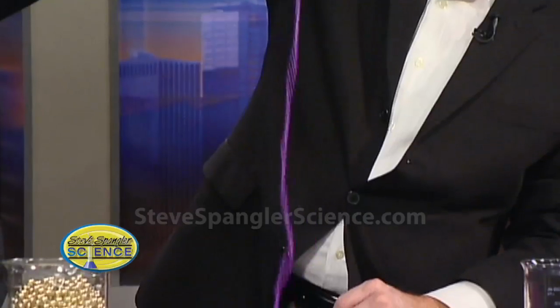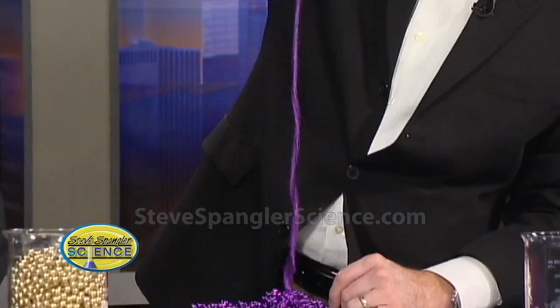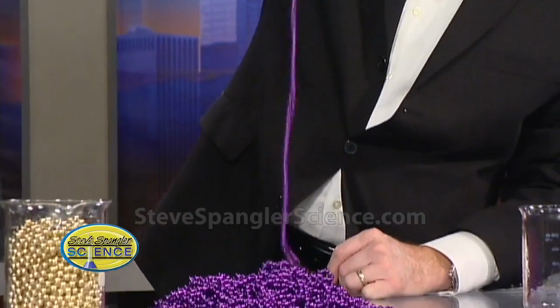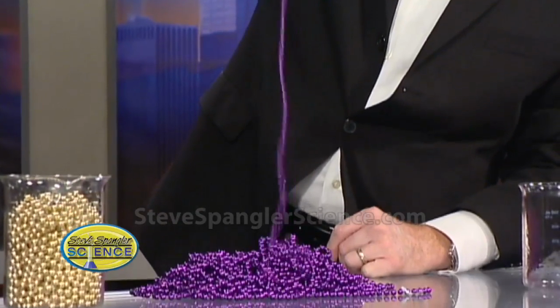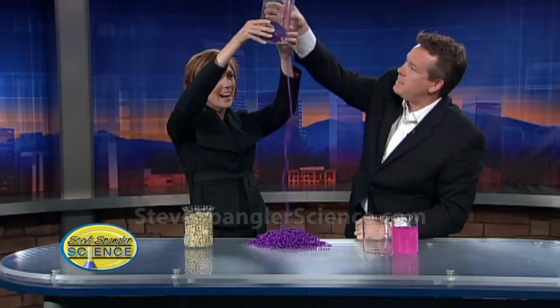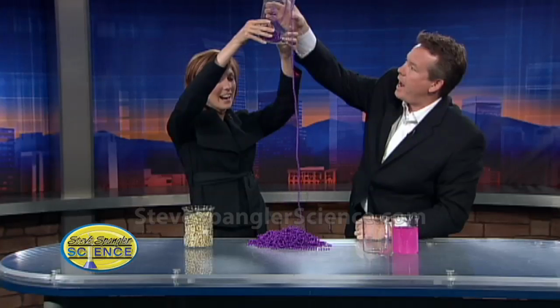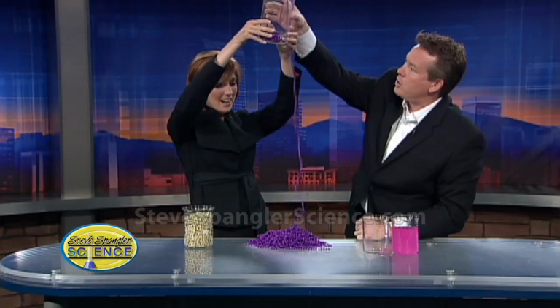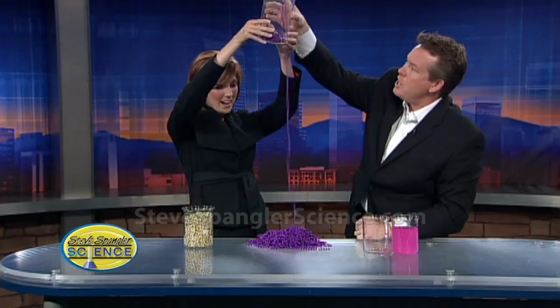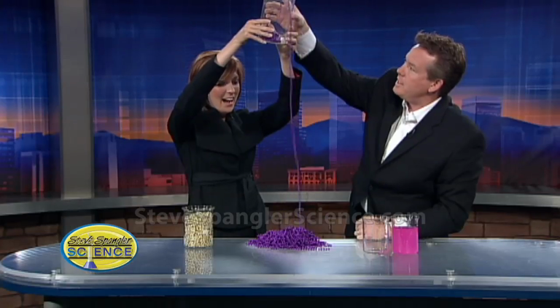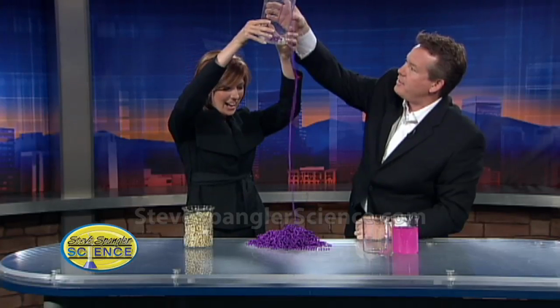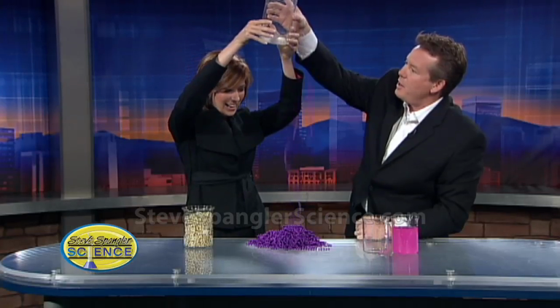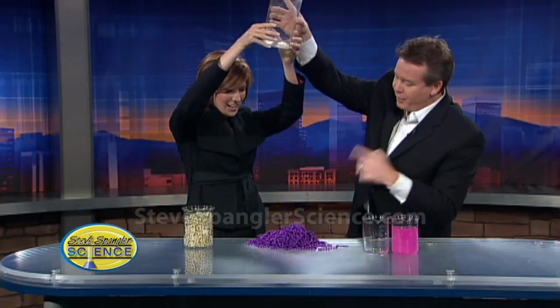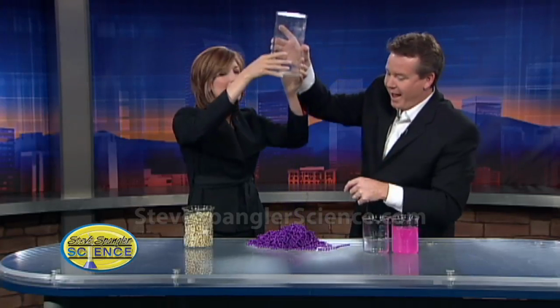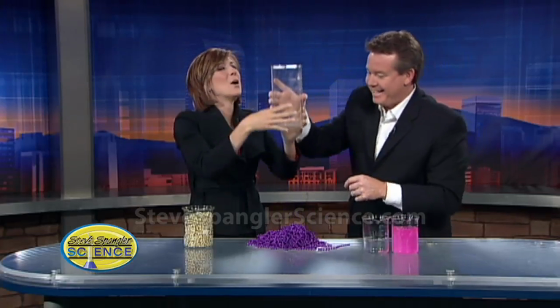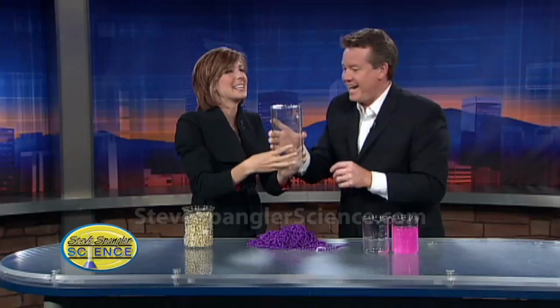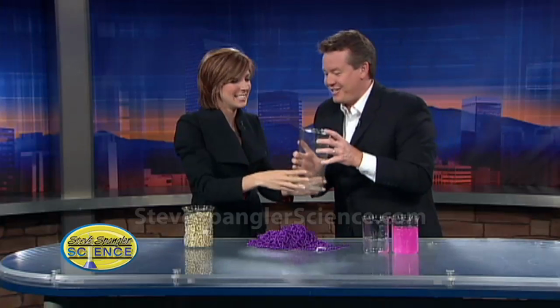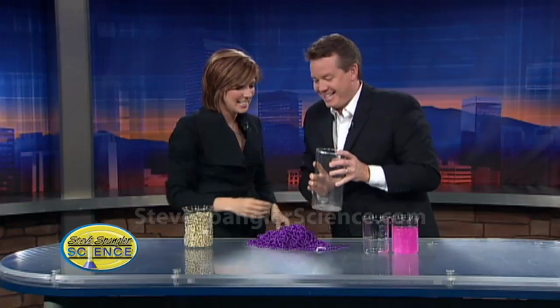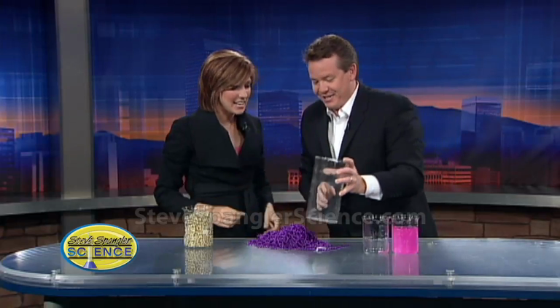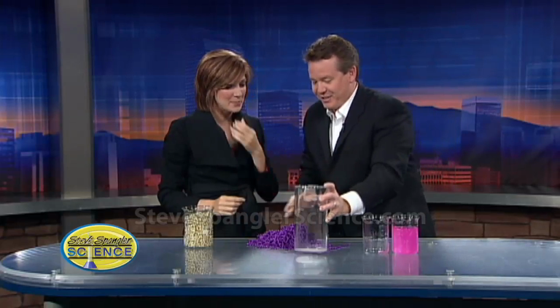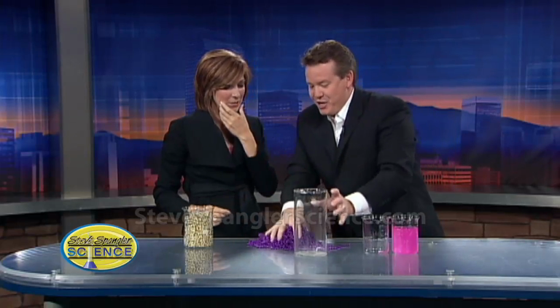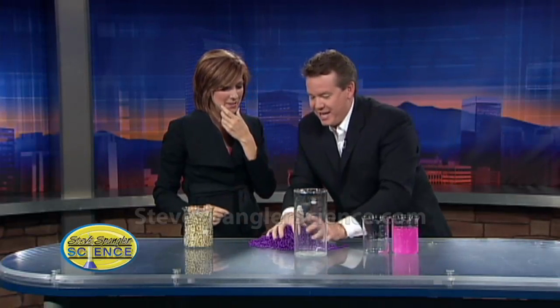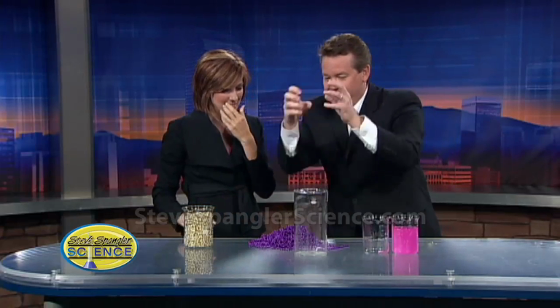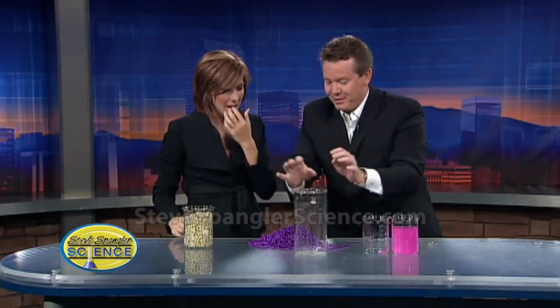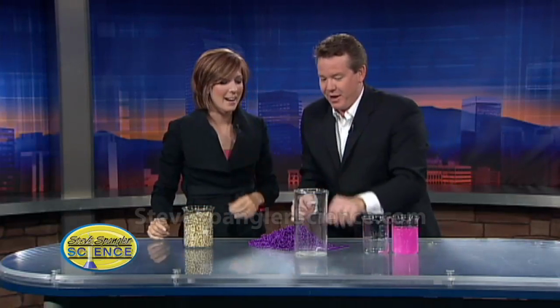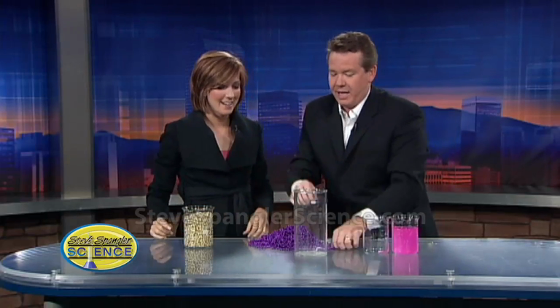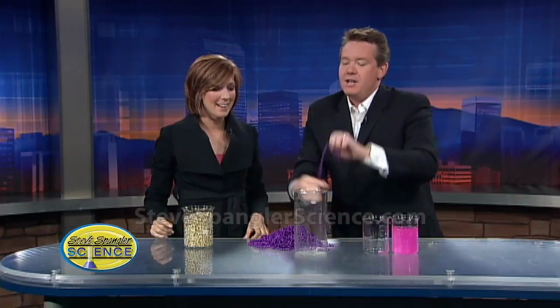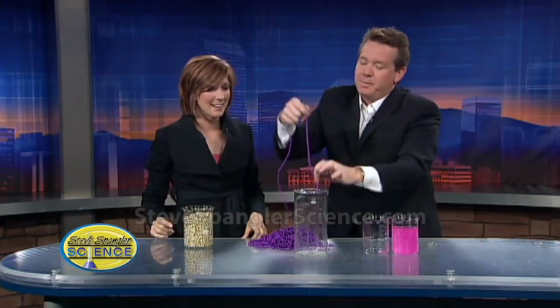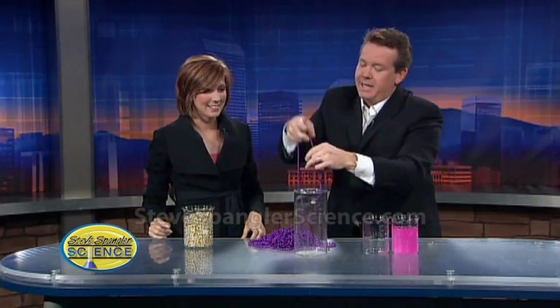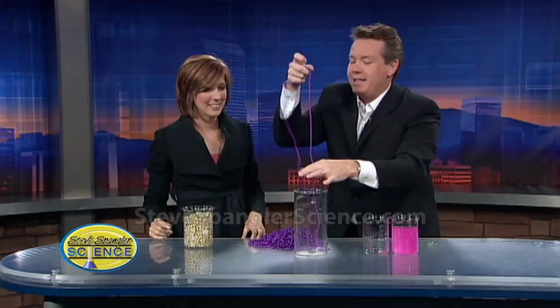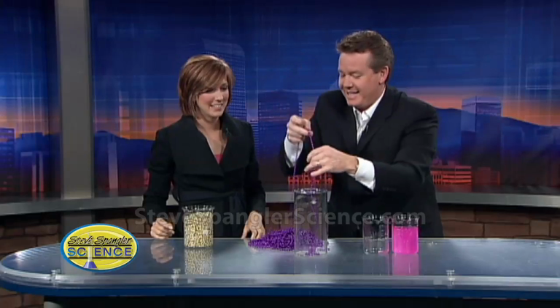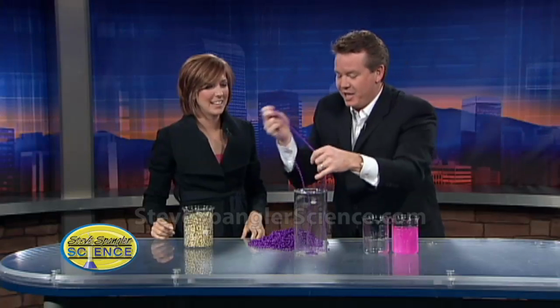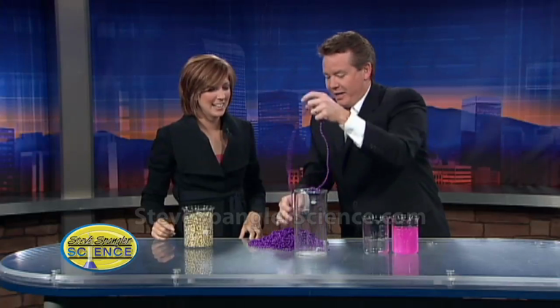It just keeps the kids busy for hours, because then they have to put it all back into the container — which is a nice thing to do, and not in any particular order either. Because you can't just pick it up — you have to slowly put it in like this.